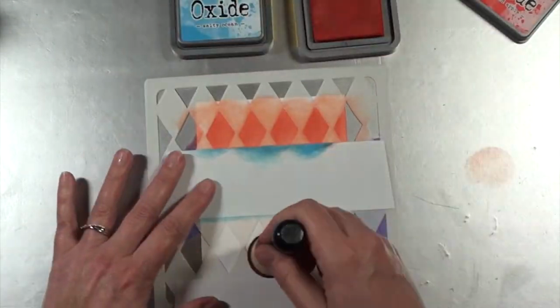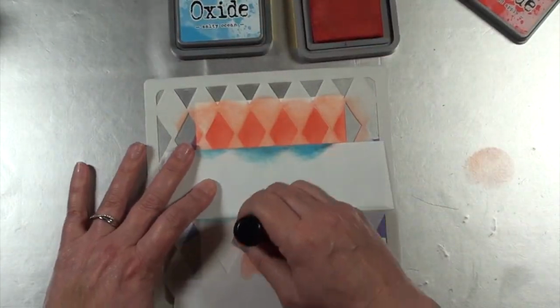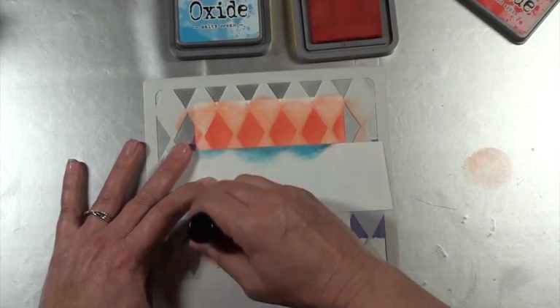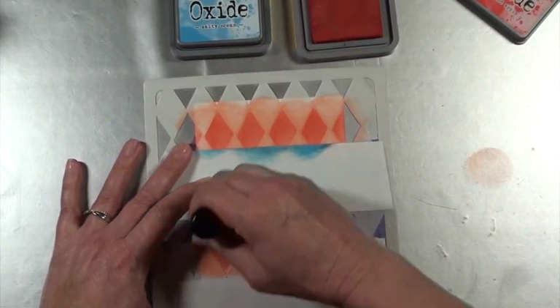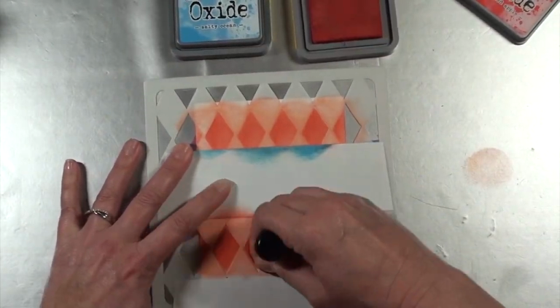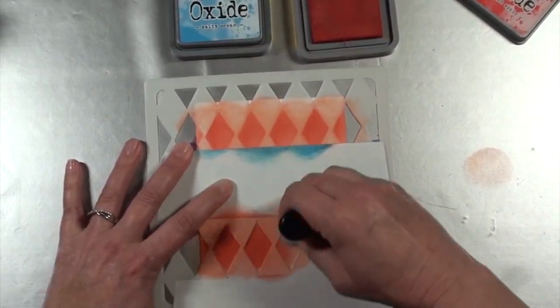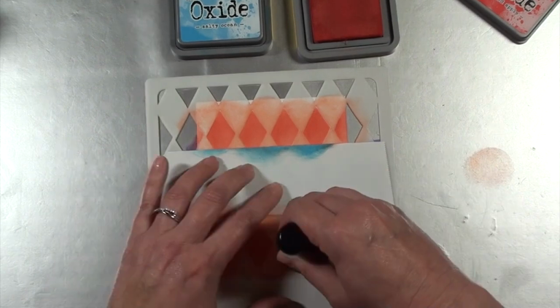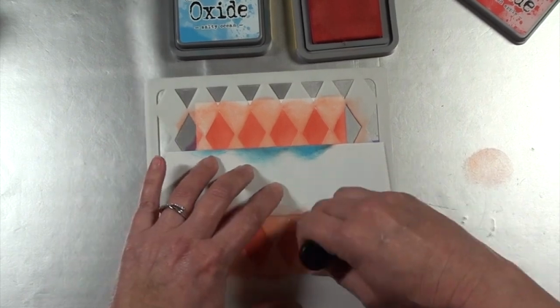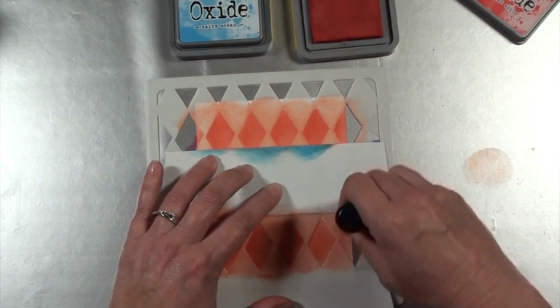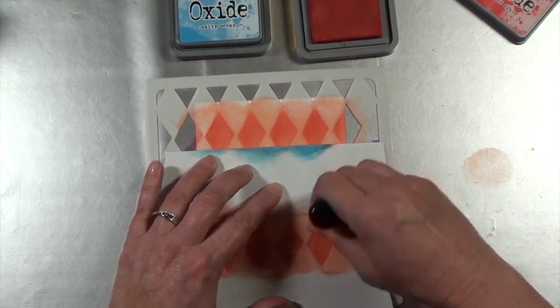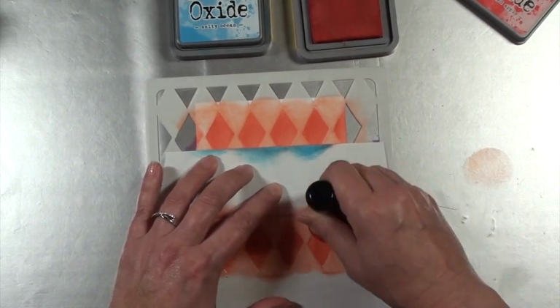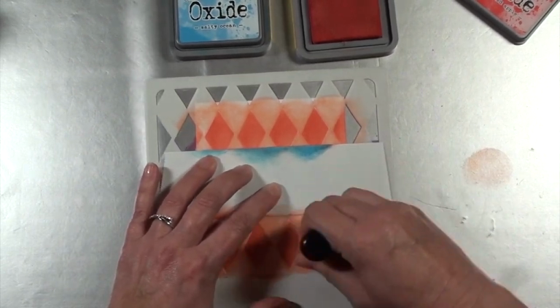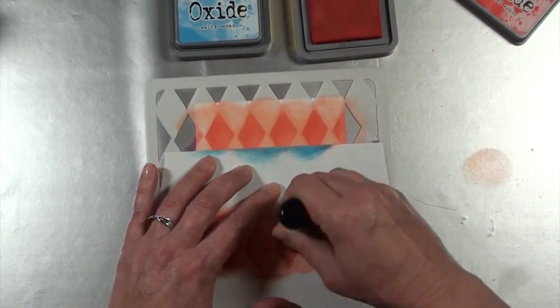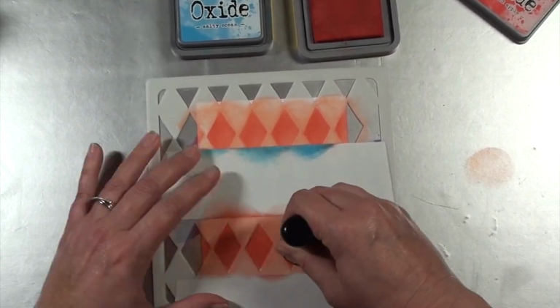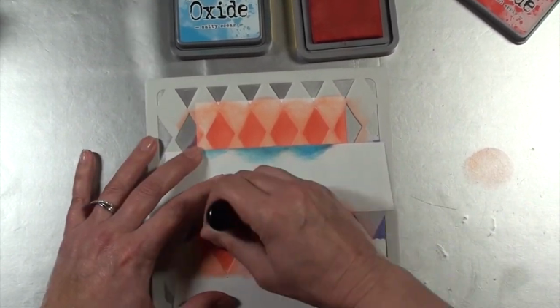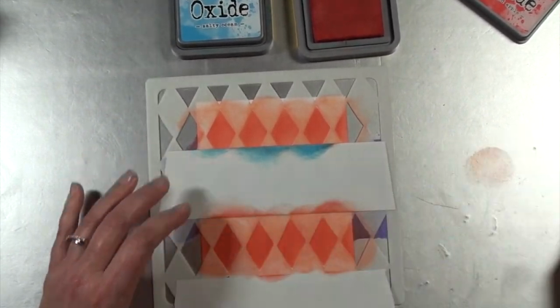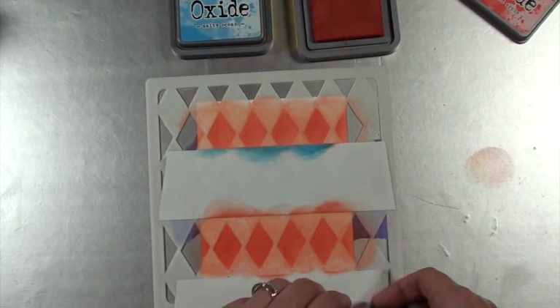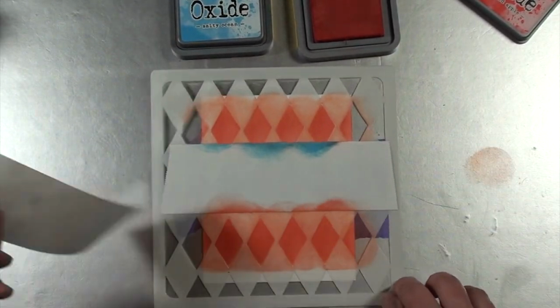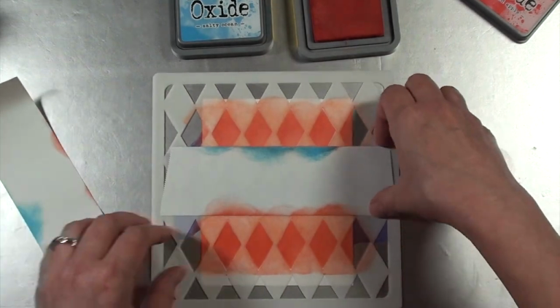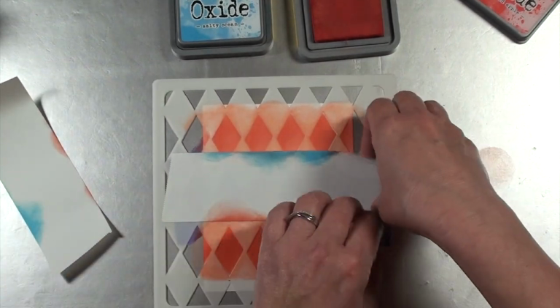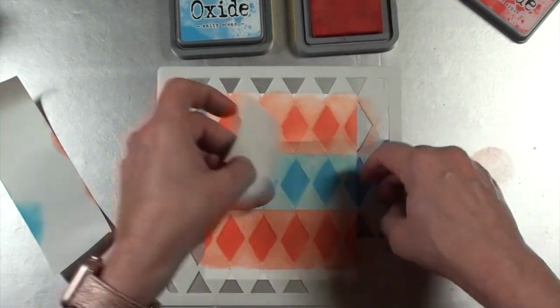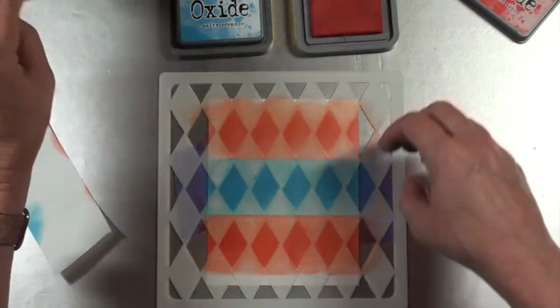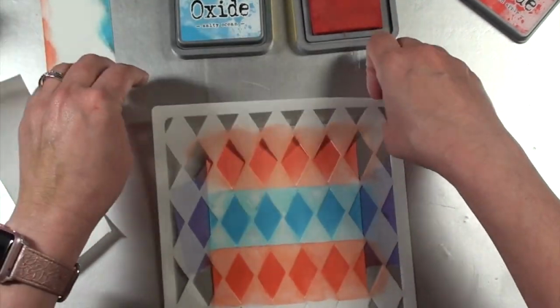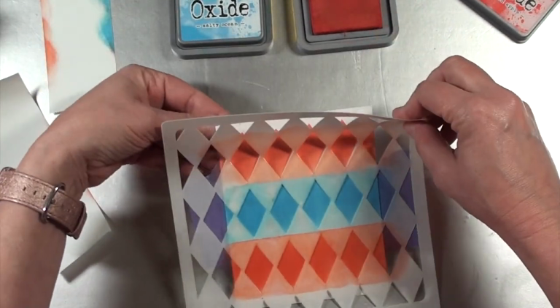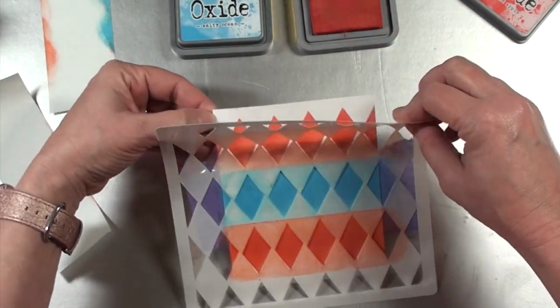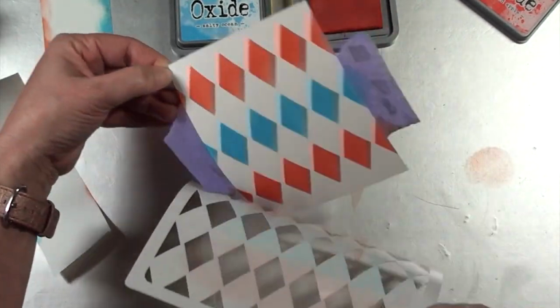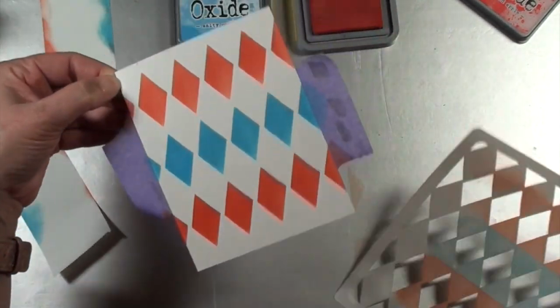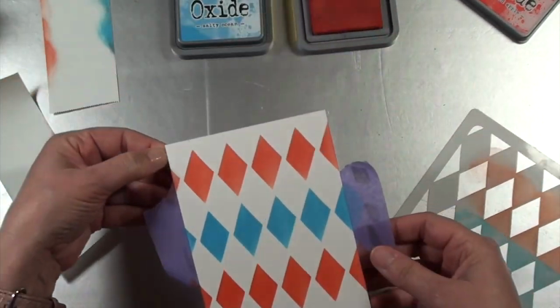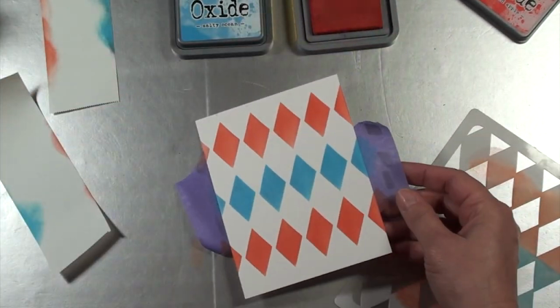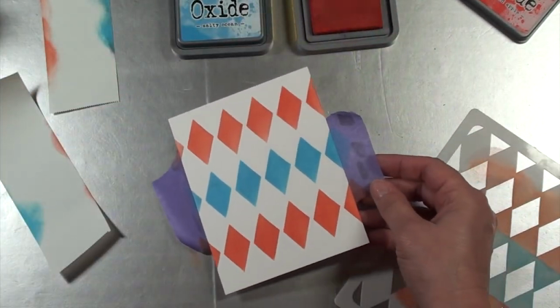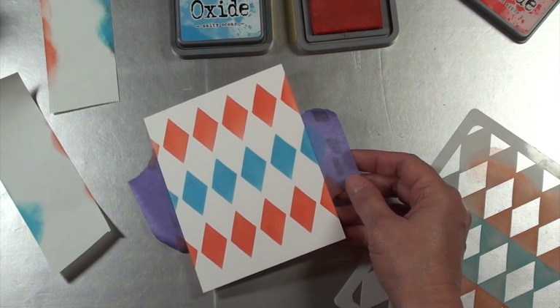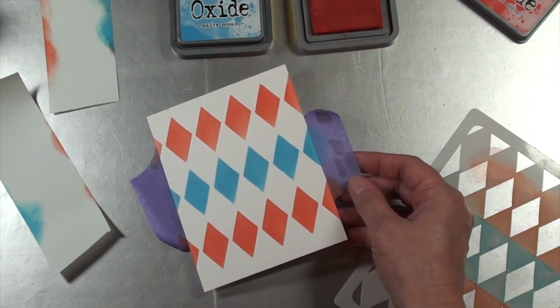The reason I'm not going to color all the way to both ends is because this panel will eventually be trimmed down — and even if I colored at the end, it would get trimmed off anyway. So, there is the third background.